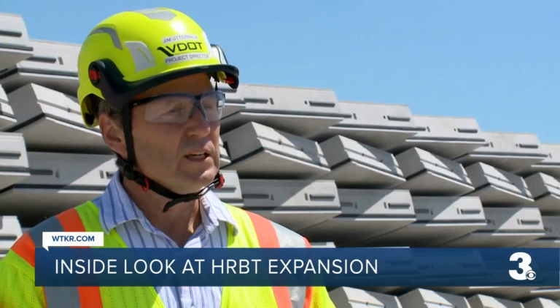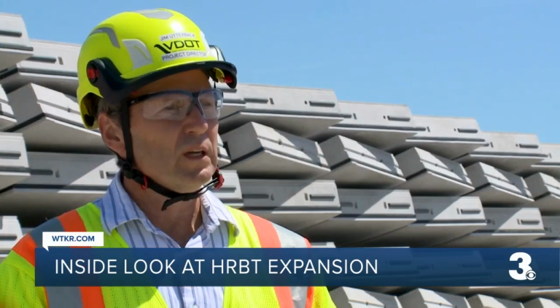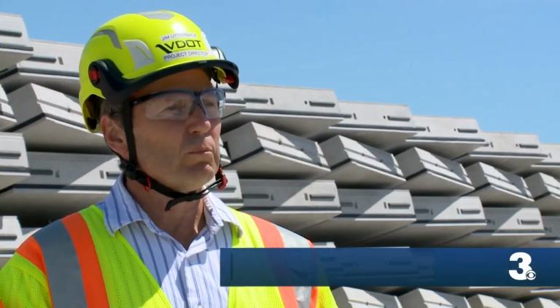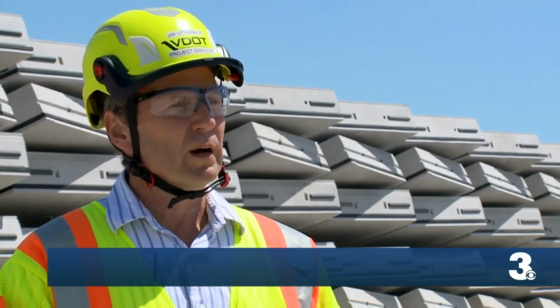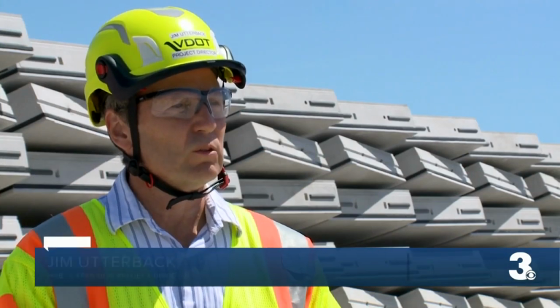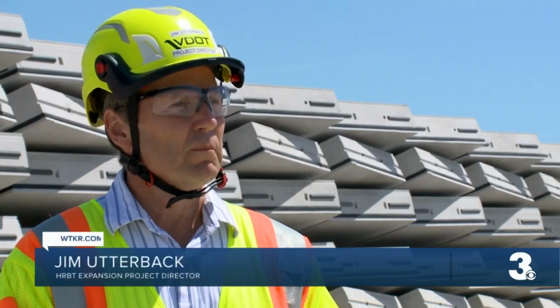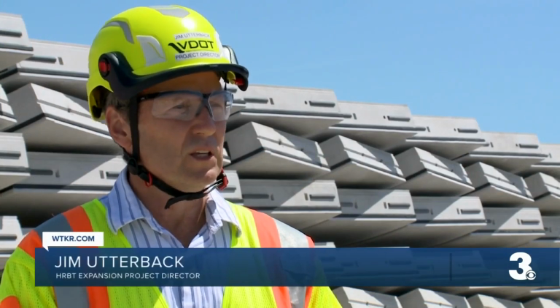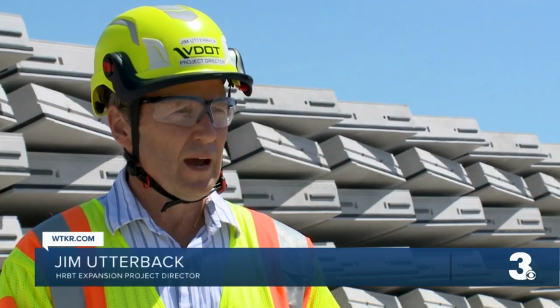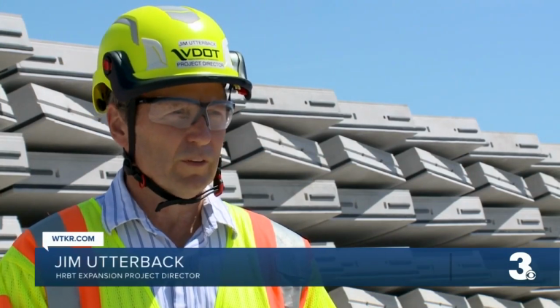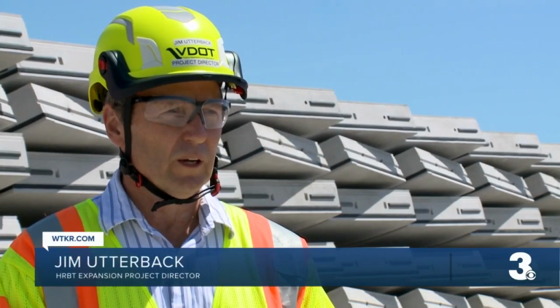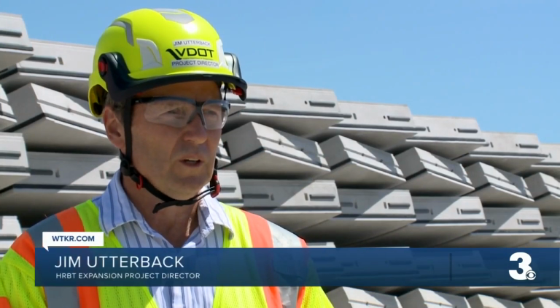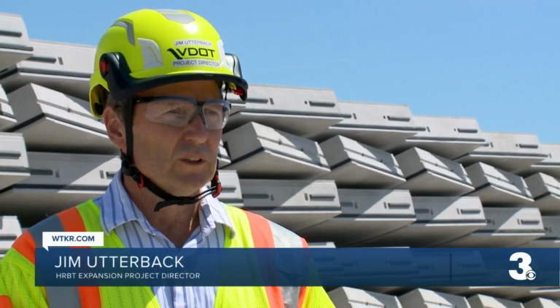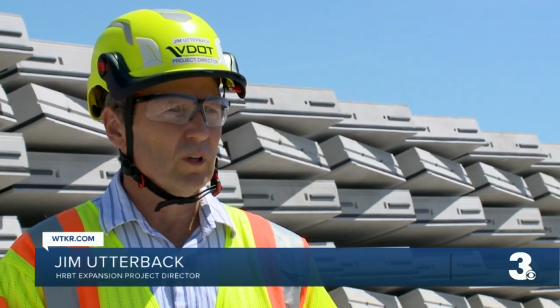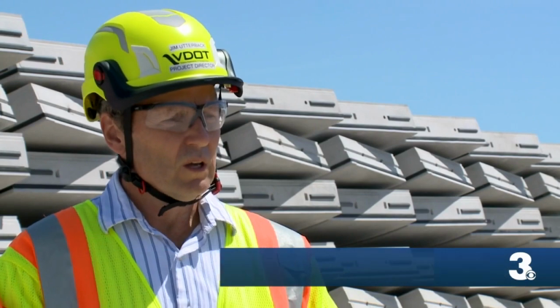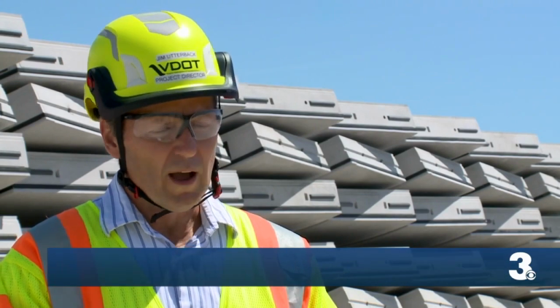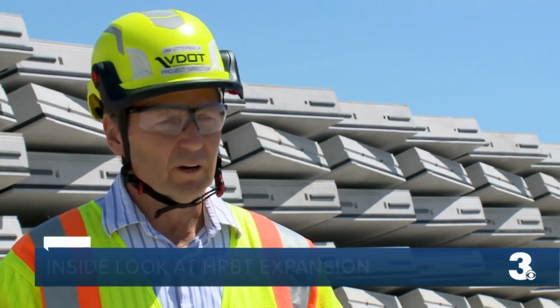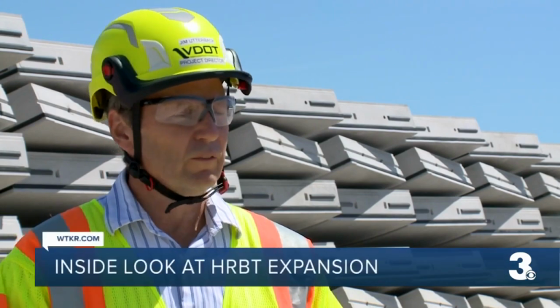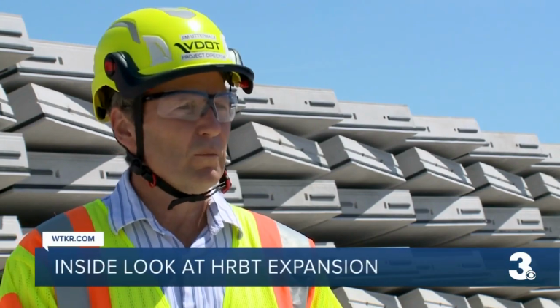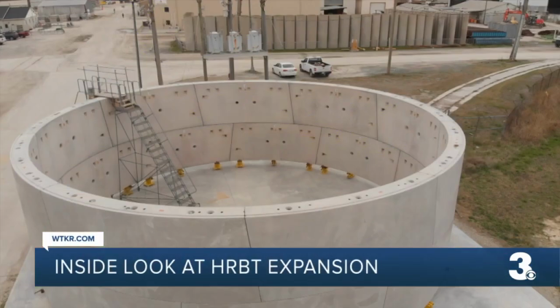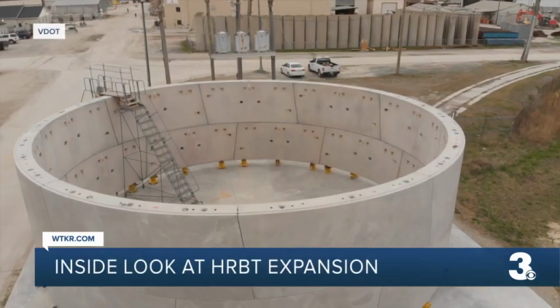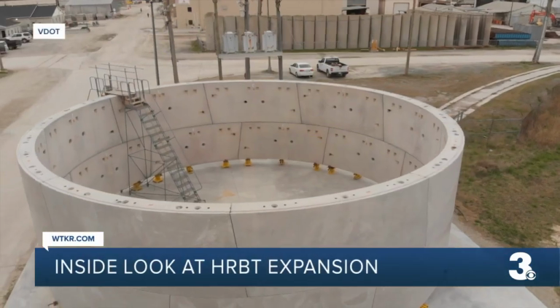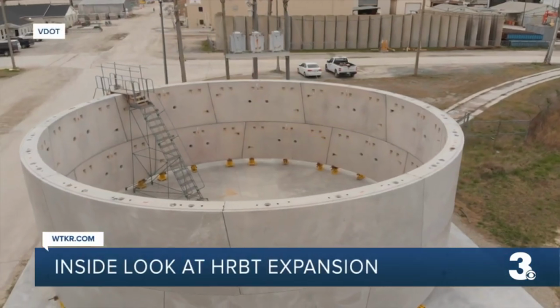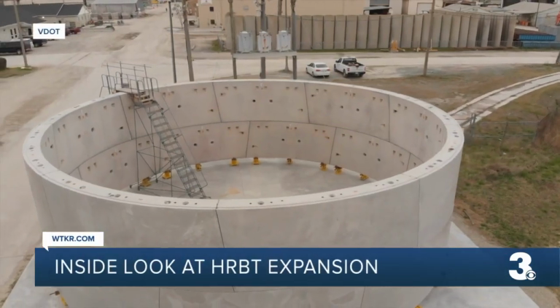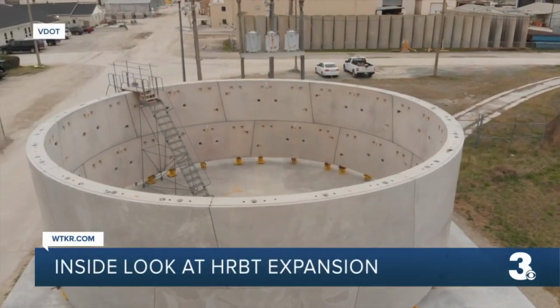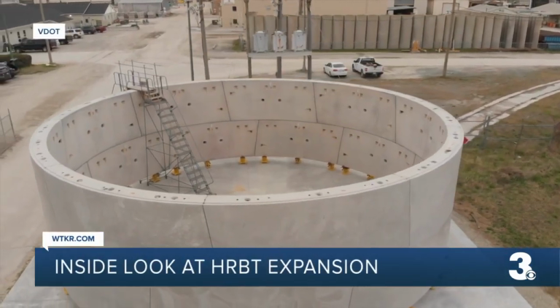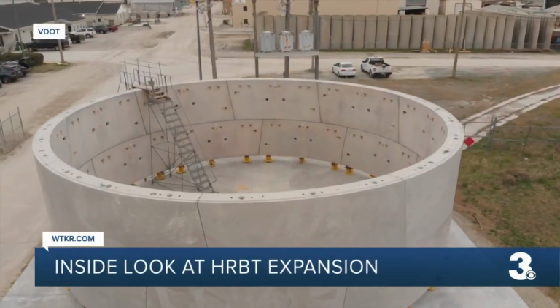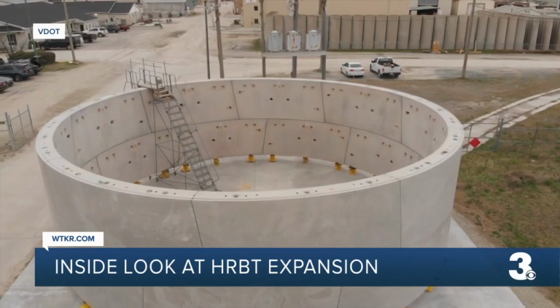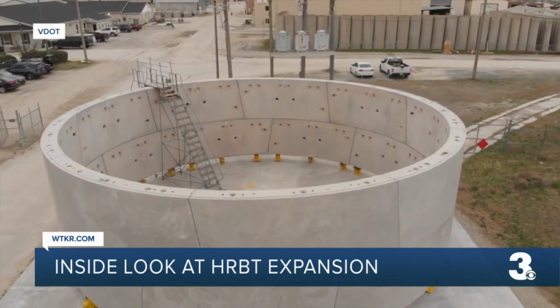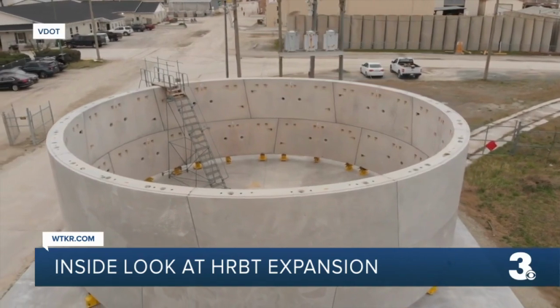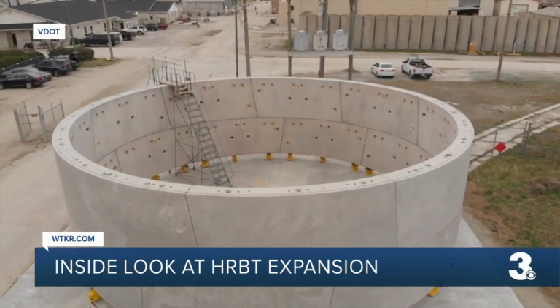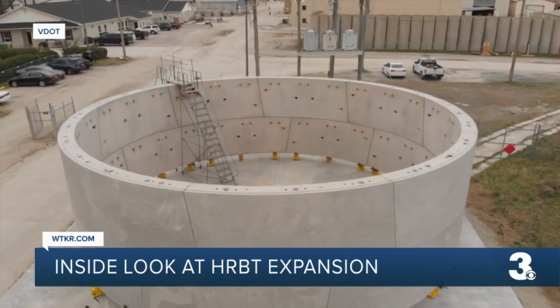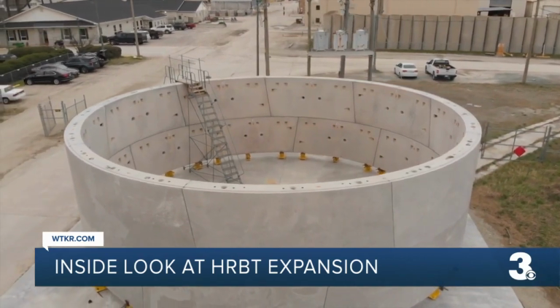This is being done primarily to minimize the impact on the Federal Channel. So you will have very little, if no, impact to the shipping channel and also the channel that the Navy uses for all the warships coming in and out of Hampton Roads.